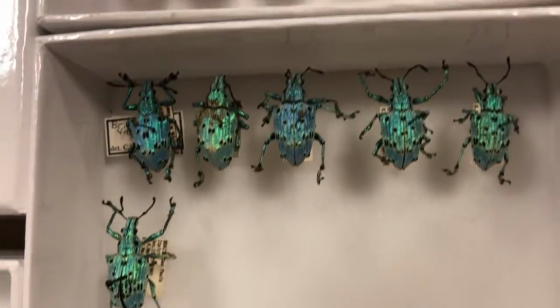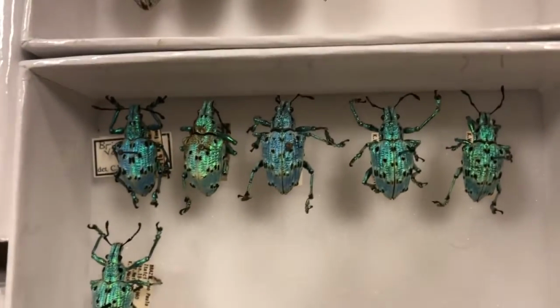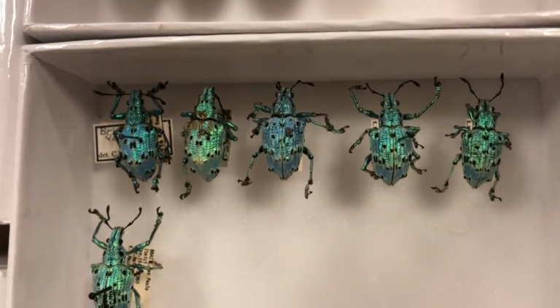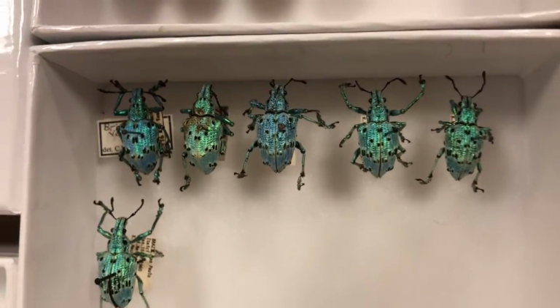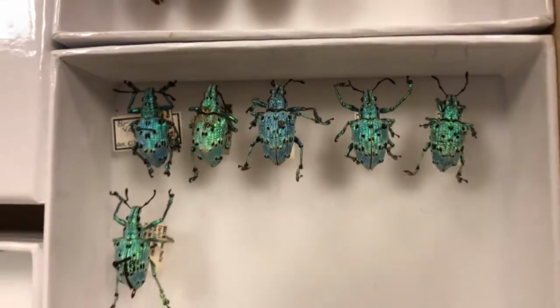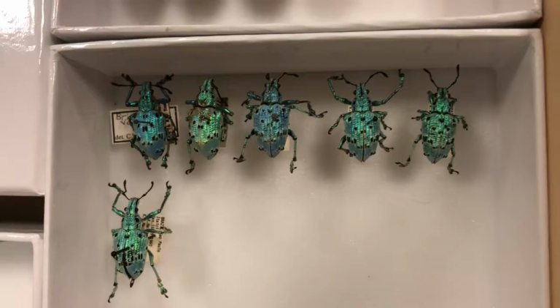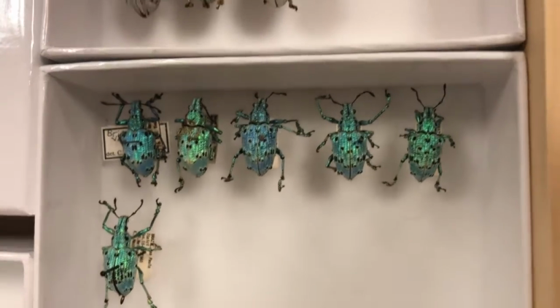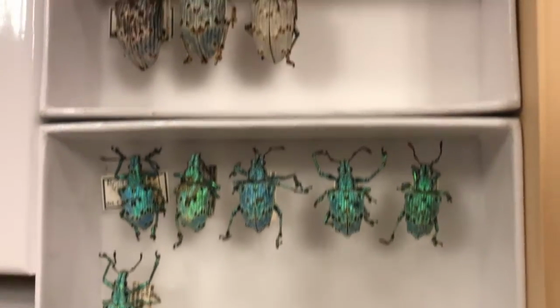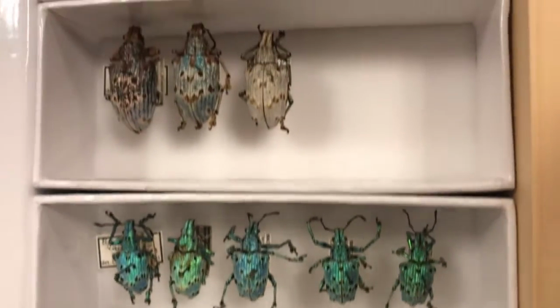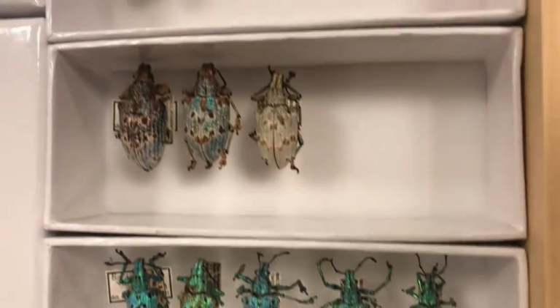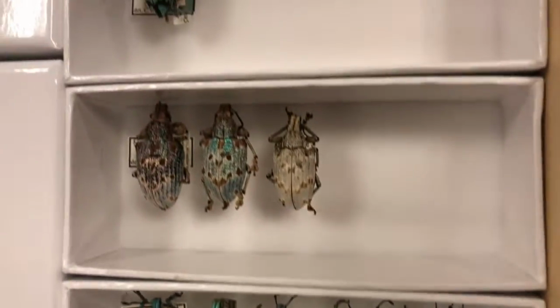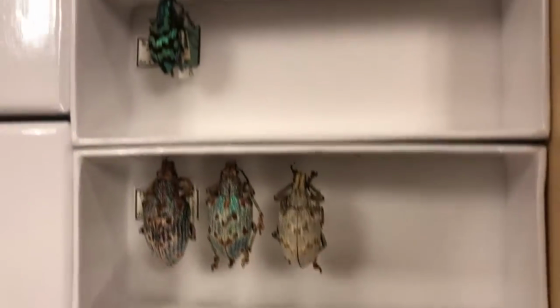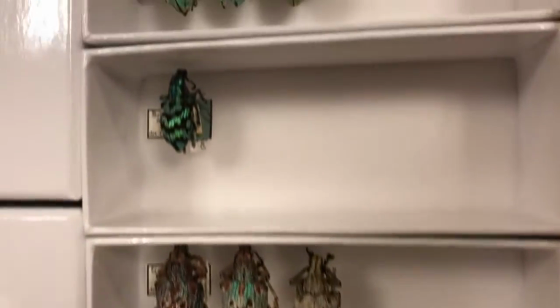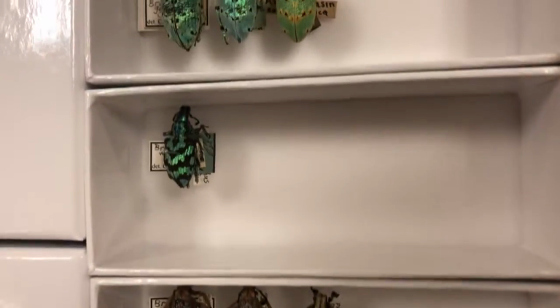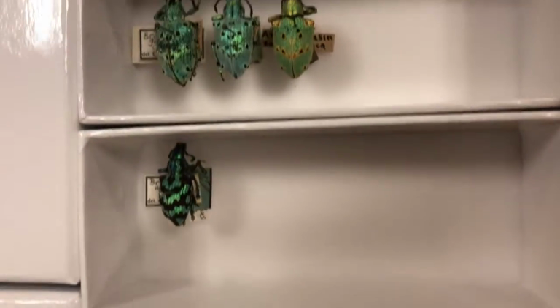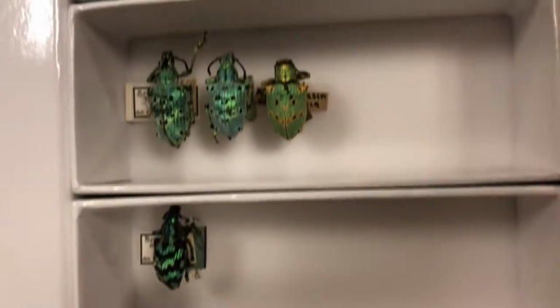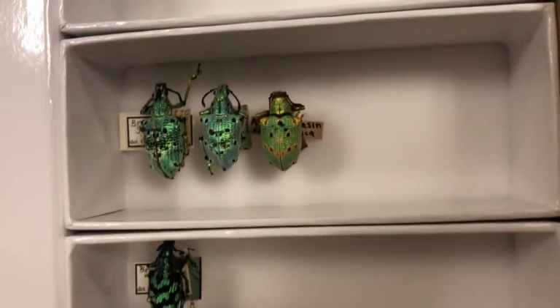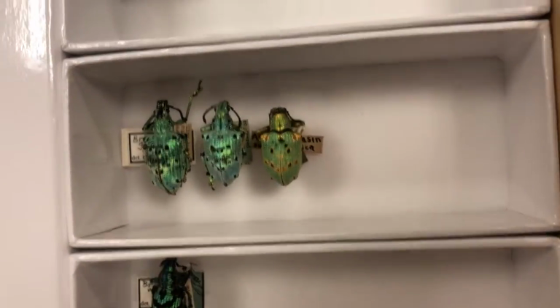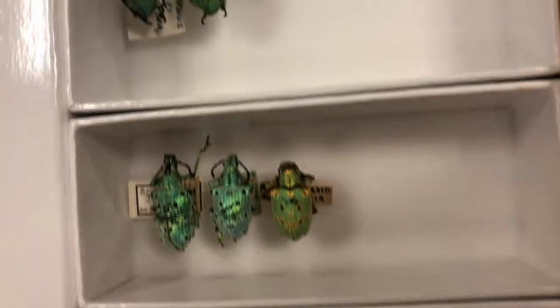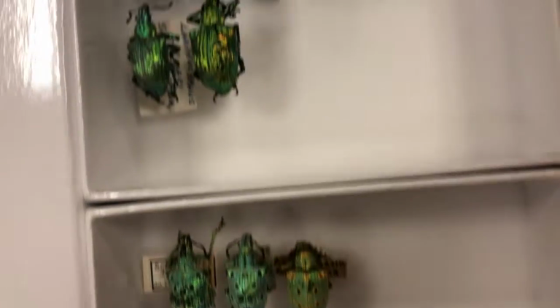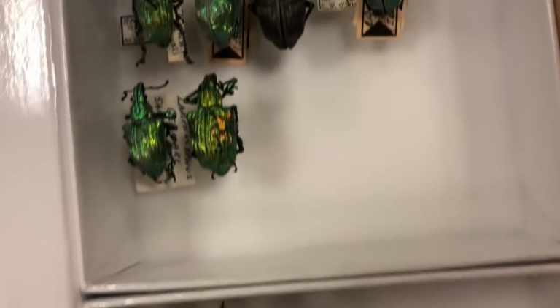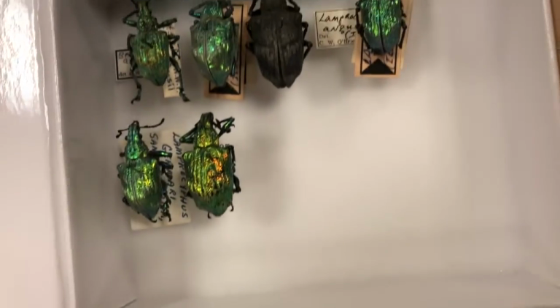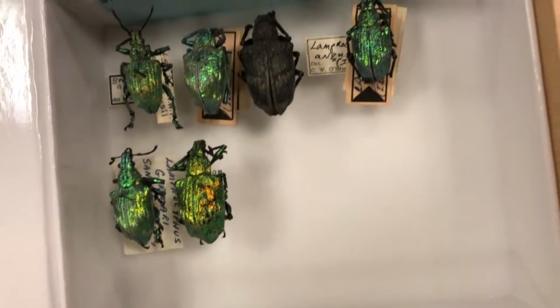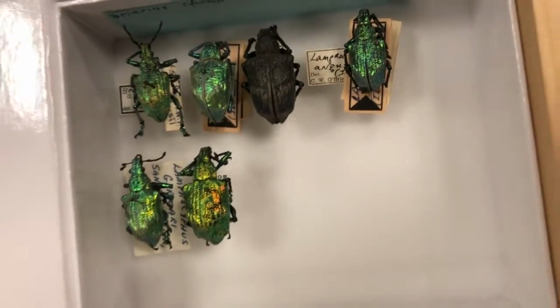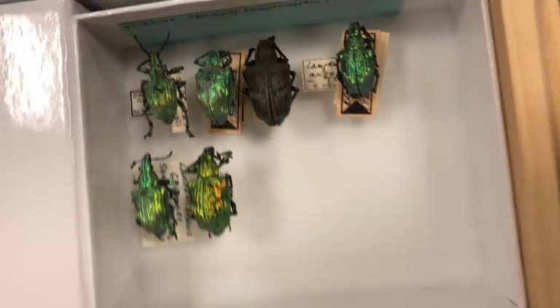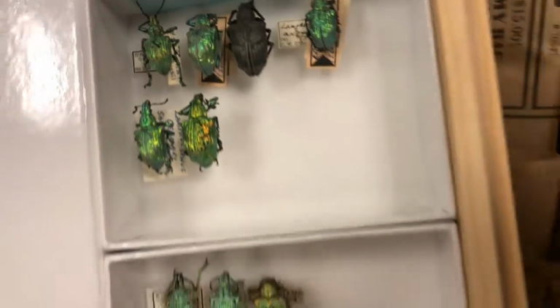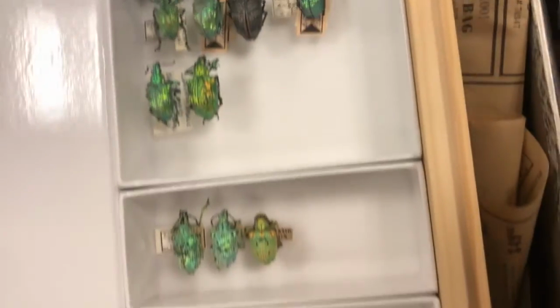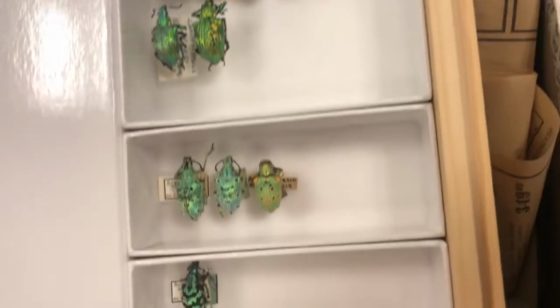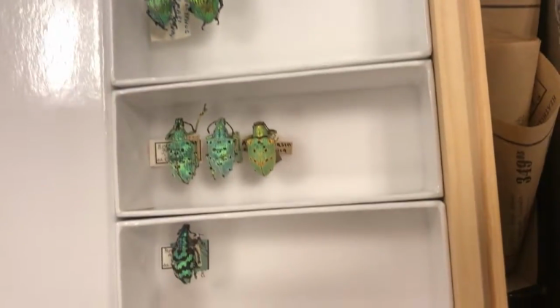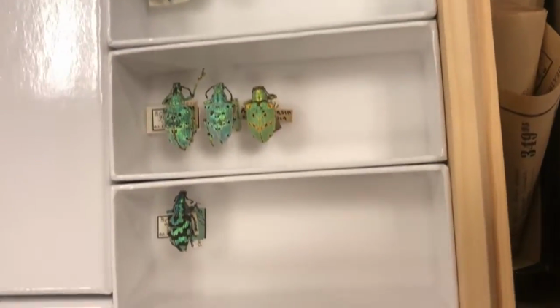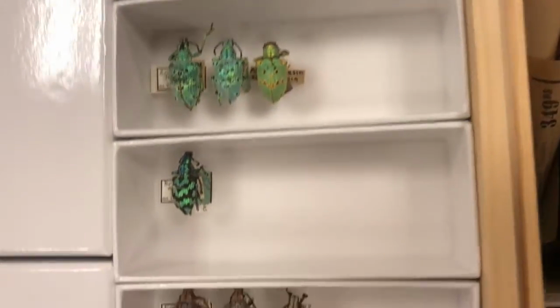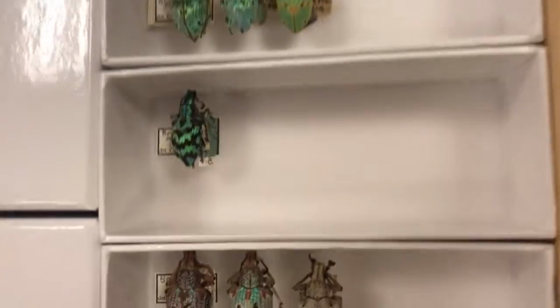So they don't have that really big kind of extension that most weevils have. We can show another drawer in a second. But these are all kind of flattened off, and a lot of them, at least in the tropics, do have this shiny color — and to be quite honest, I don't know why.